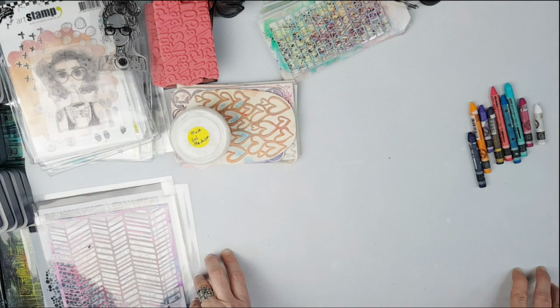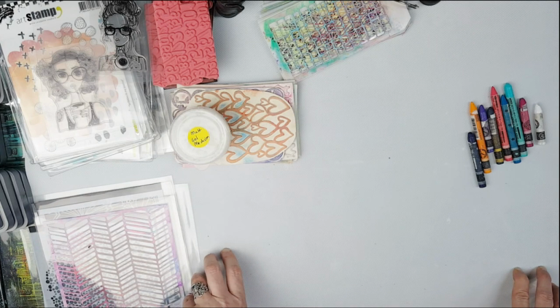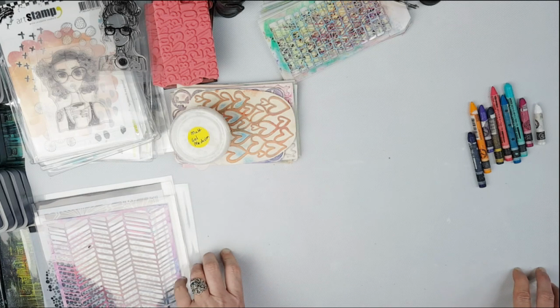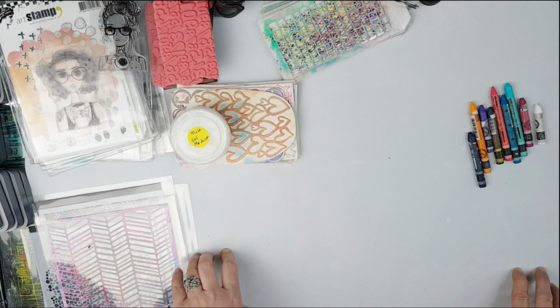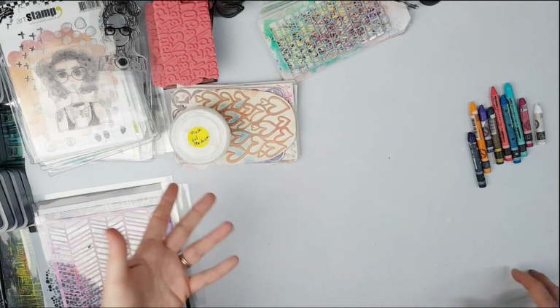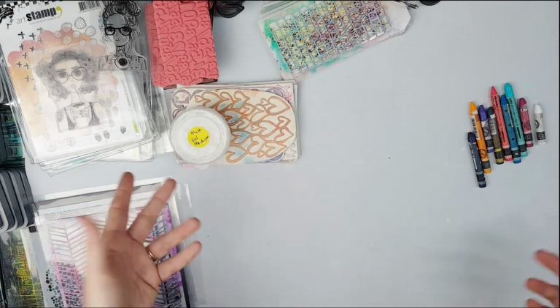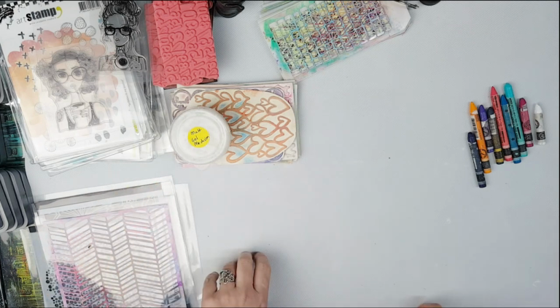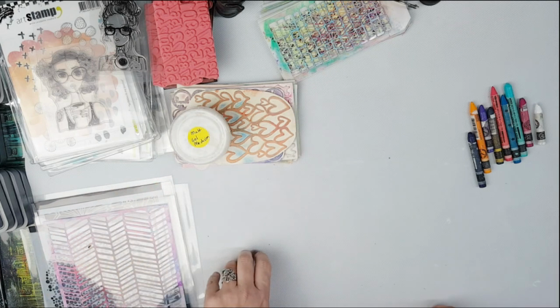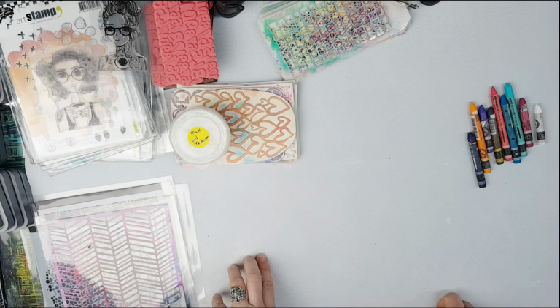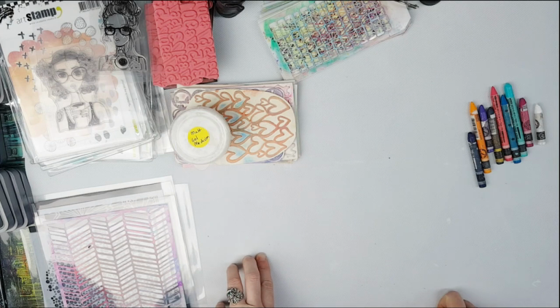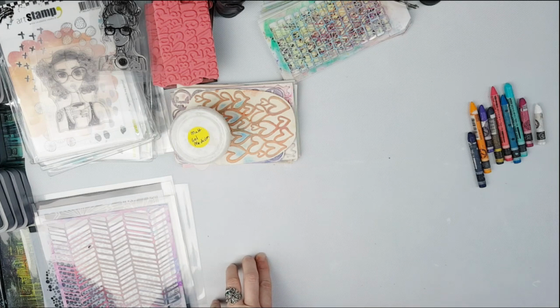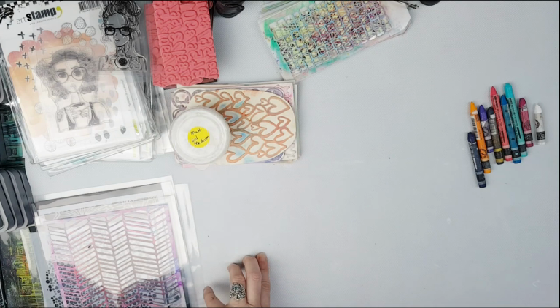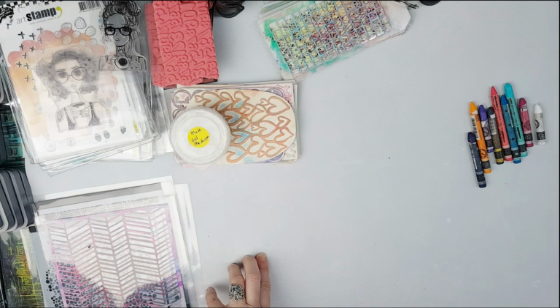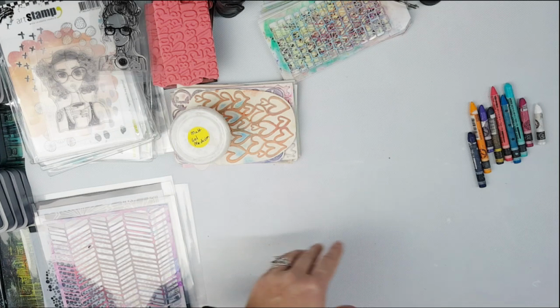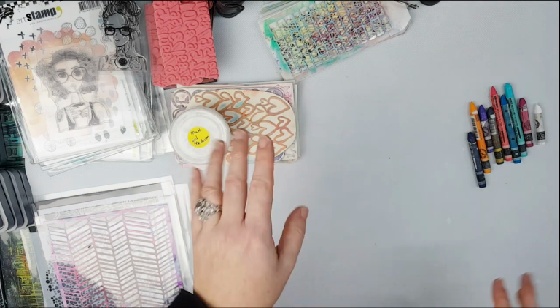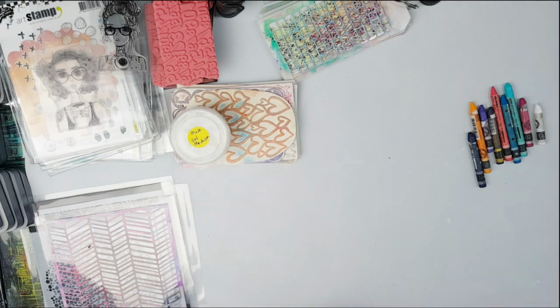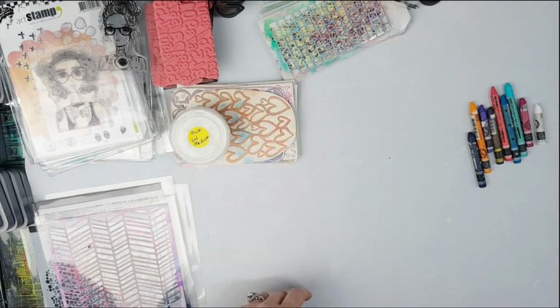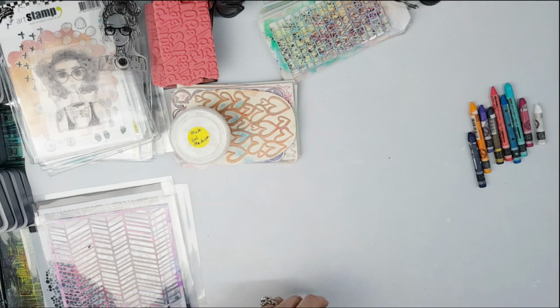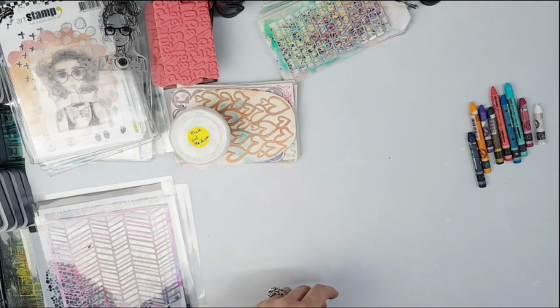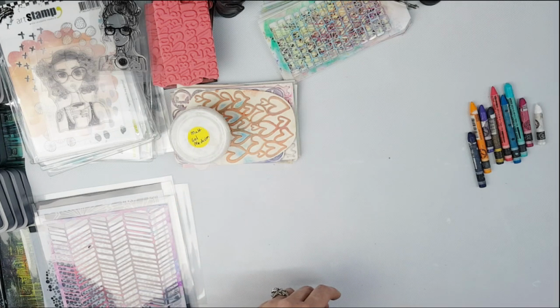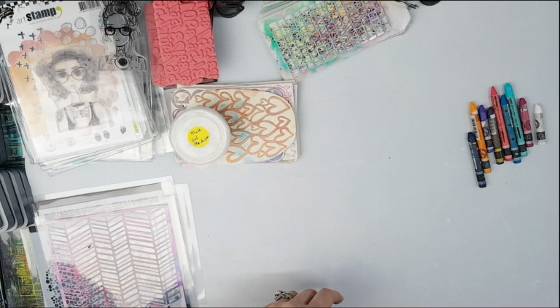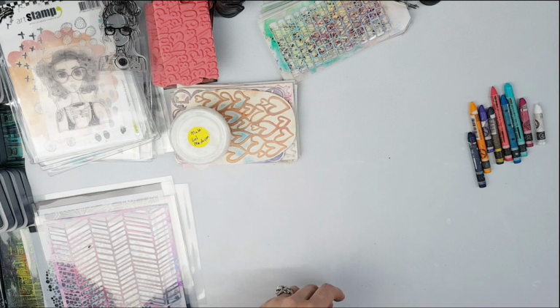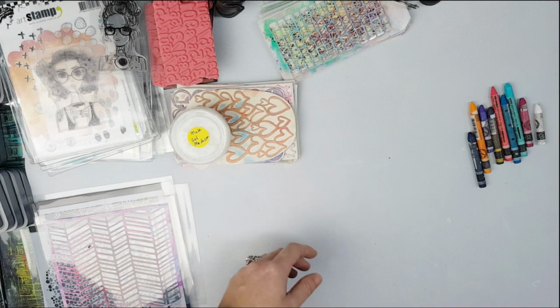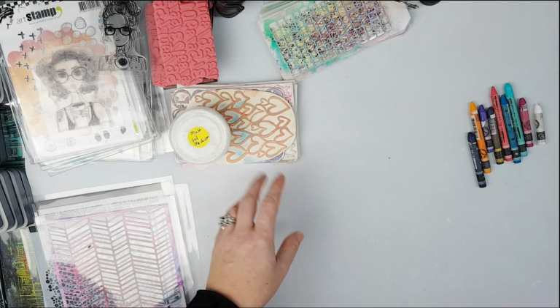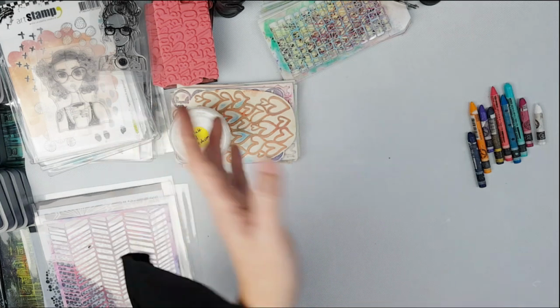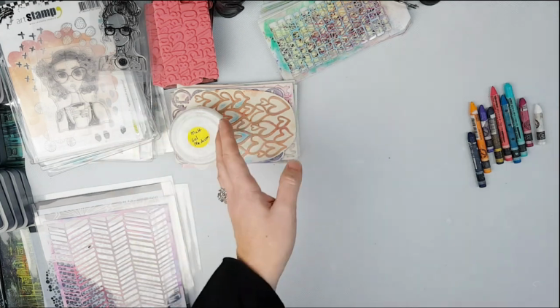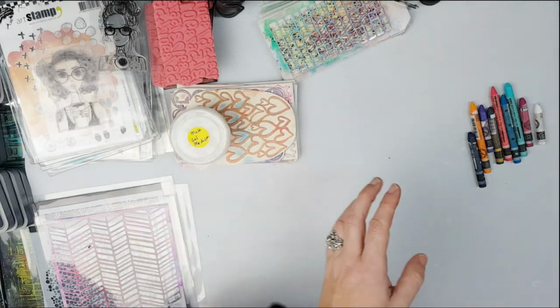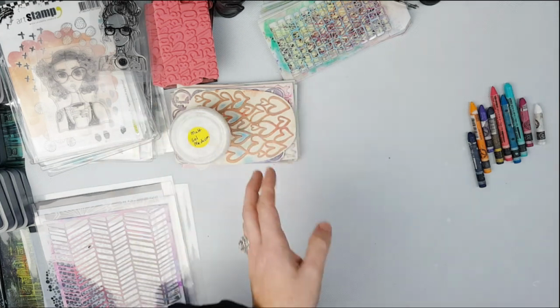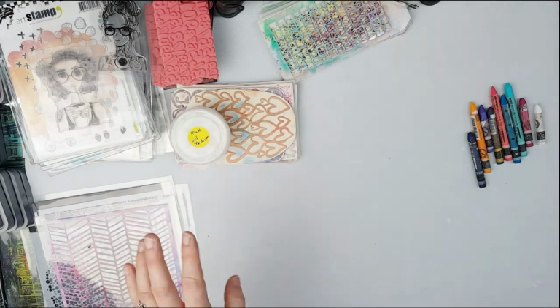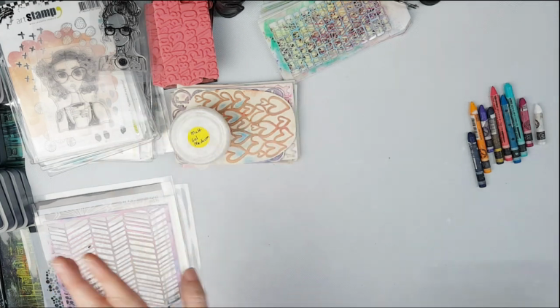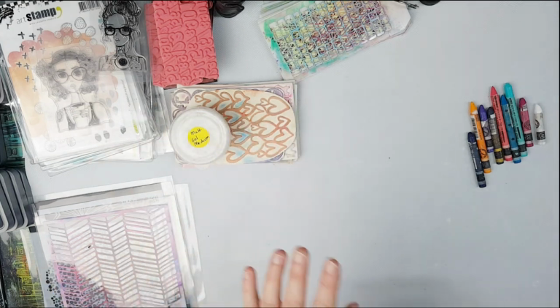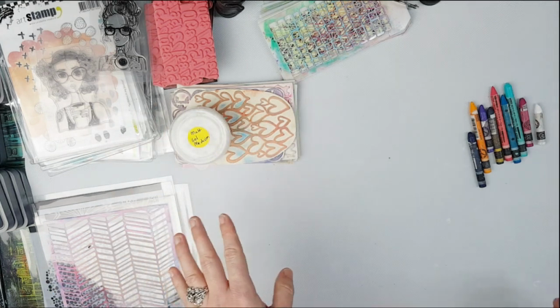One thing I will definitely not take is anything that's messy. Watercolor sprays I will leave, dilution inks - definitely not, I don't have time for cleaning my hands for hours on end. Liquid inks and acrylic liquid inks I will just leave behind - they're messy, and if they break in your bag or suitcase it's just a disaster.